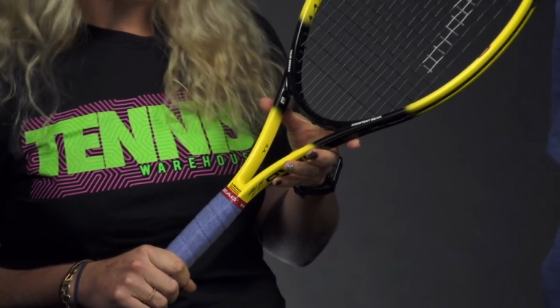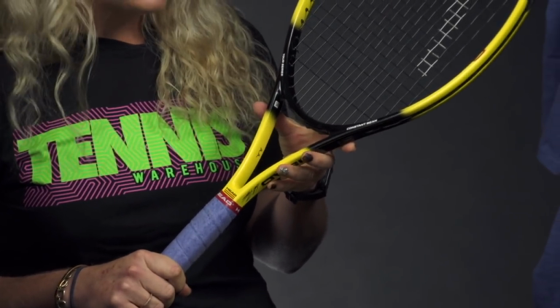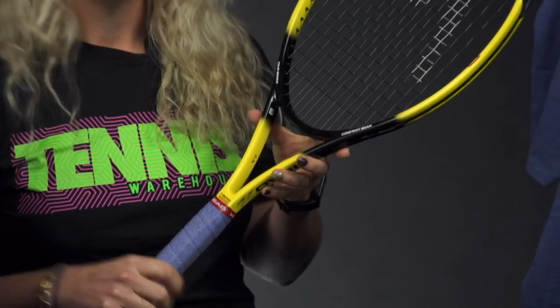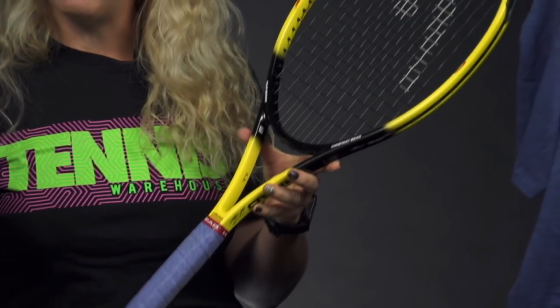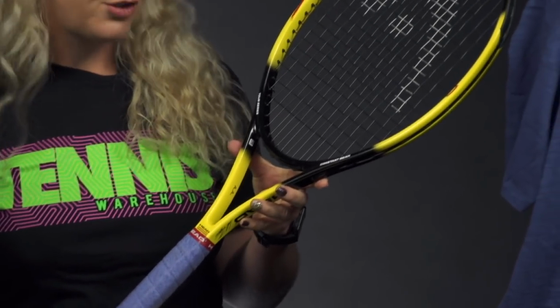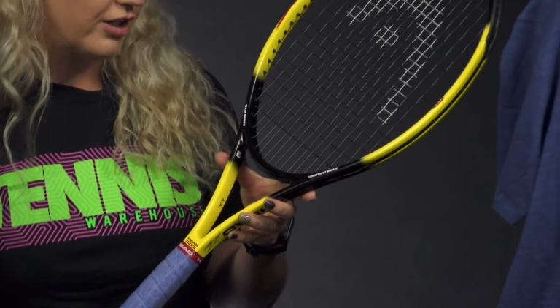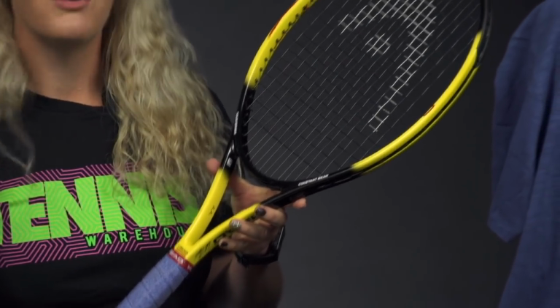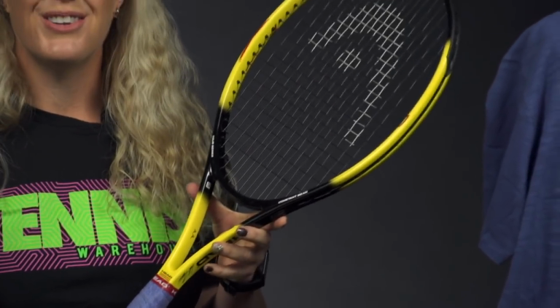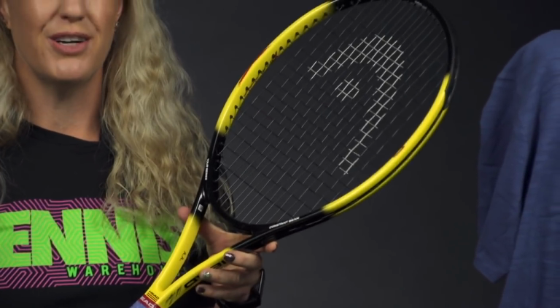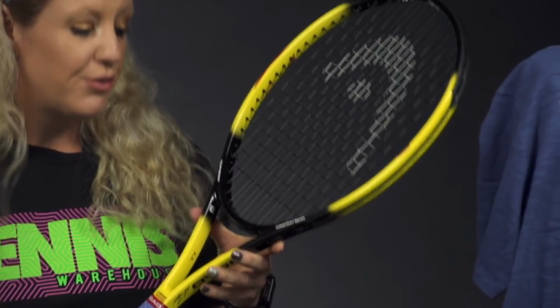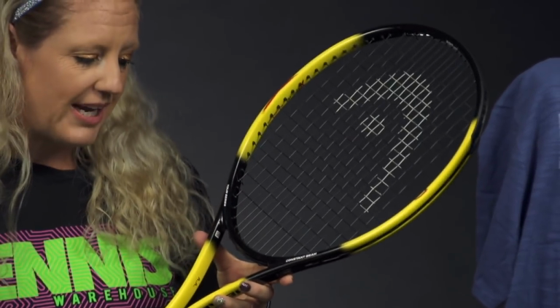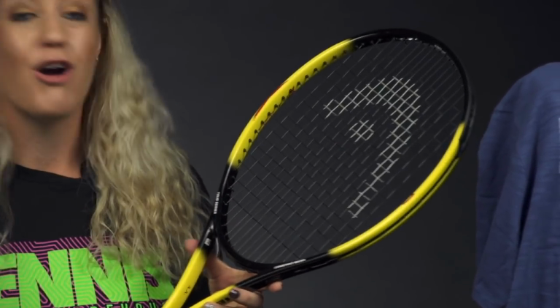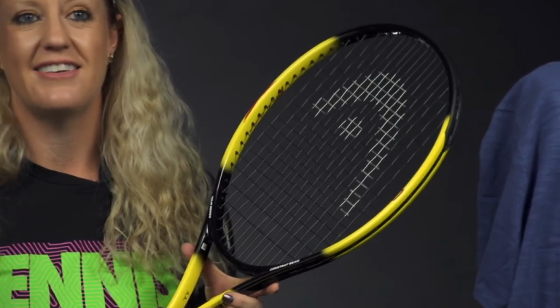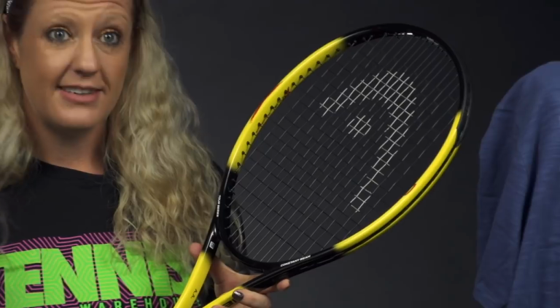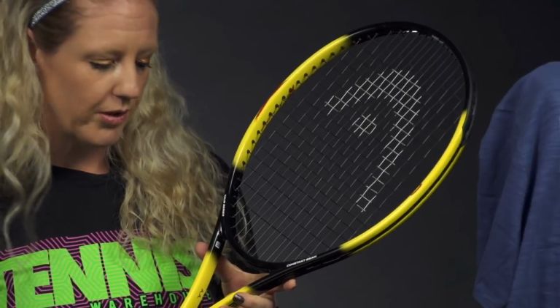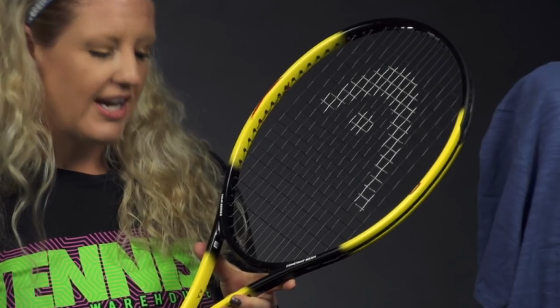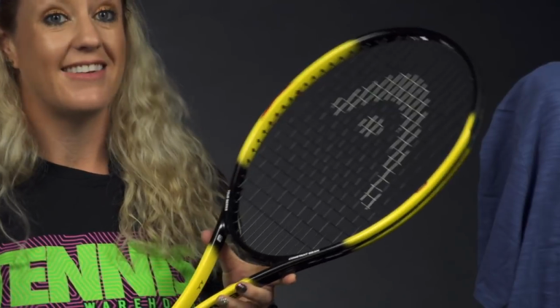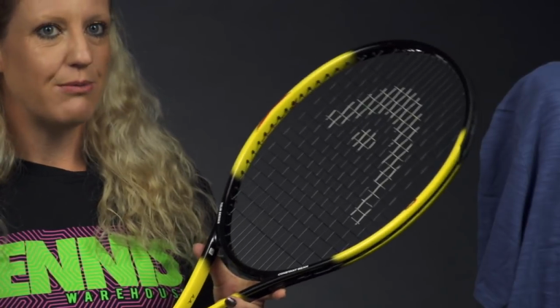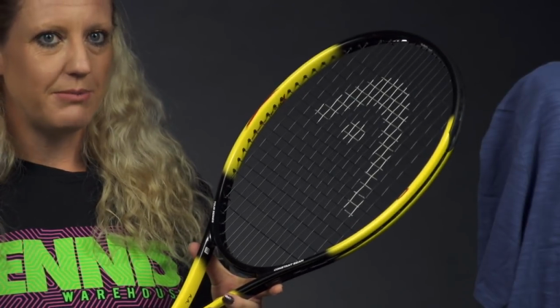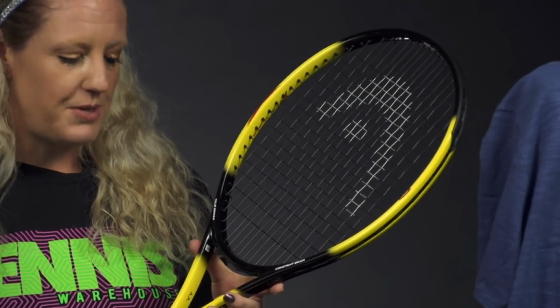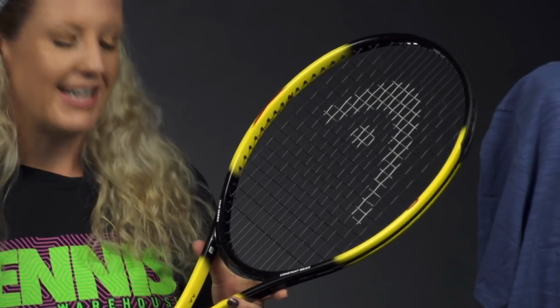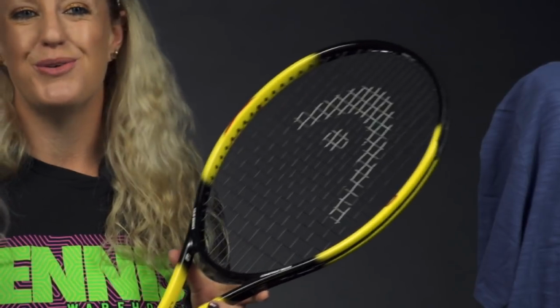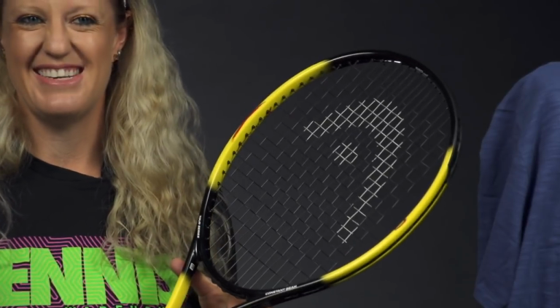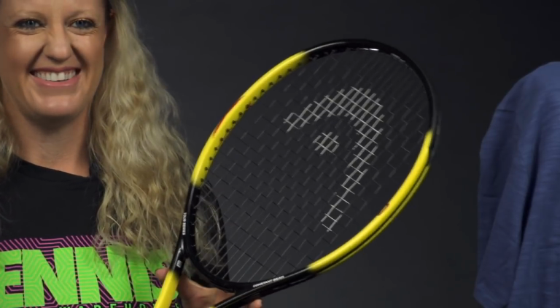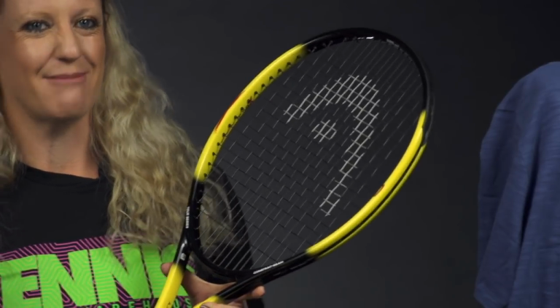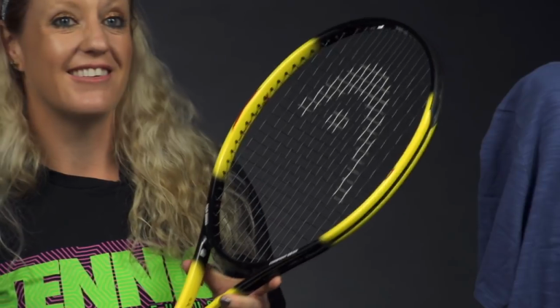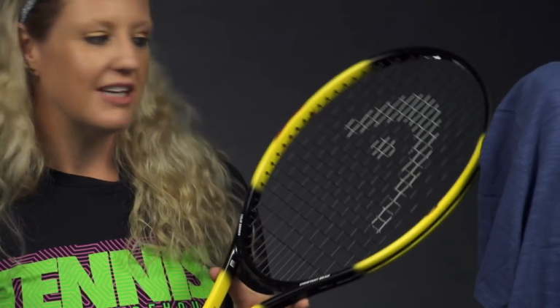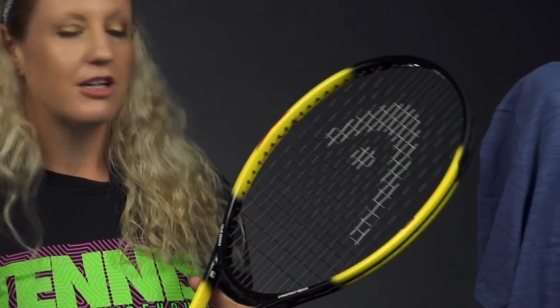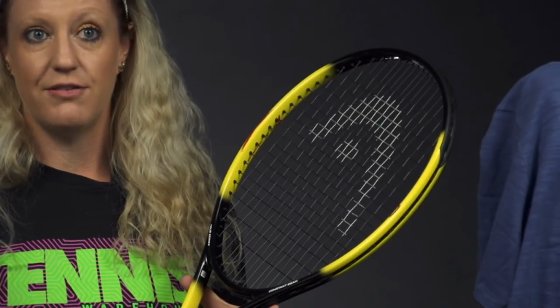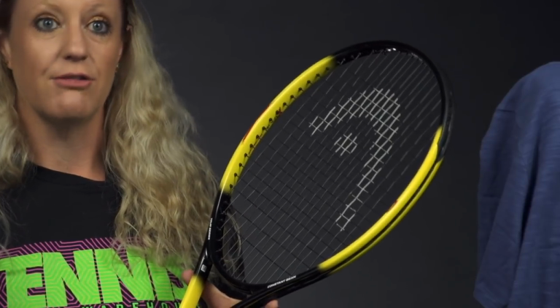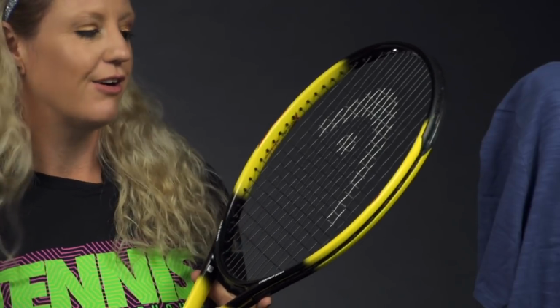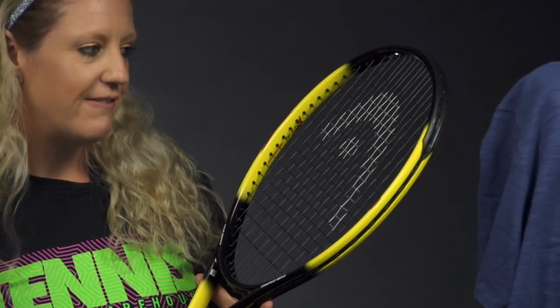The specs on this one: it's 107 square inches, 12 ounces strung, 334 swing weight, the RA is at 64, it has a 21 millimeter beam, and also an 18 by 19 string pattern. Fans of that classic feeling racket are going to love this one — you're going to want to check it out and get your hands on it.